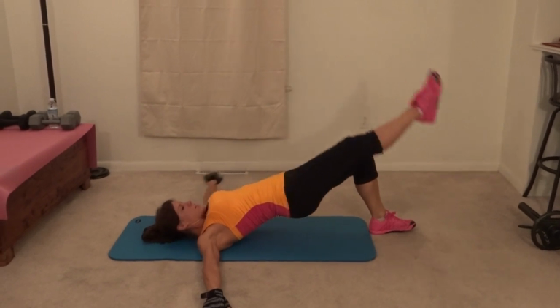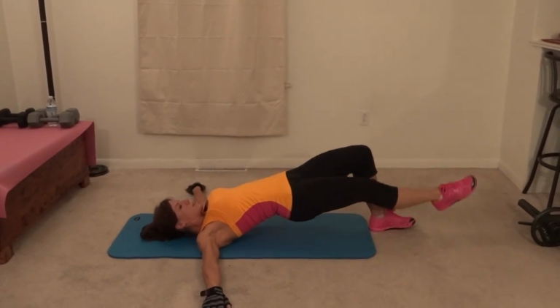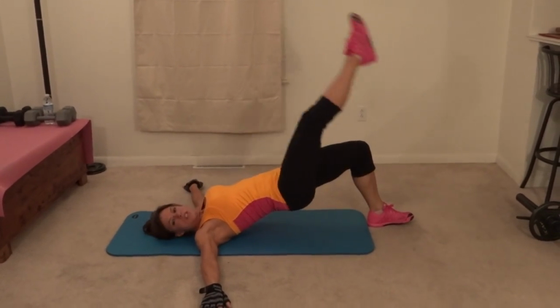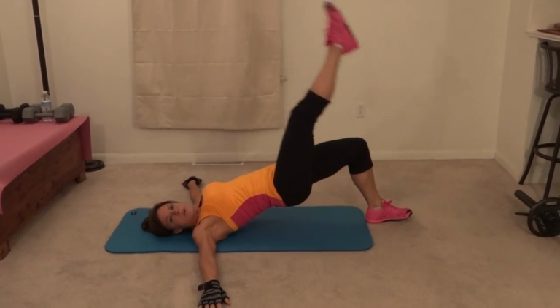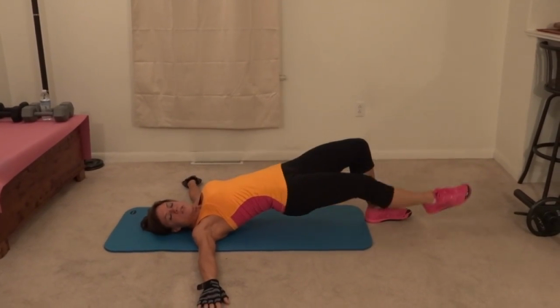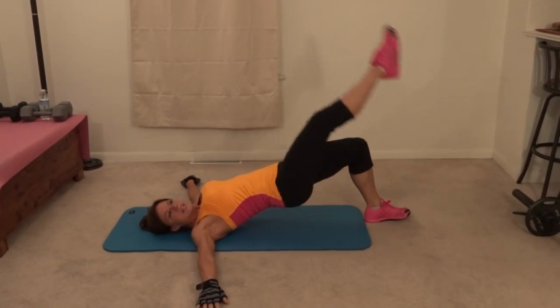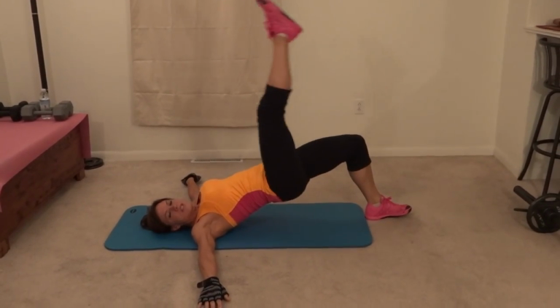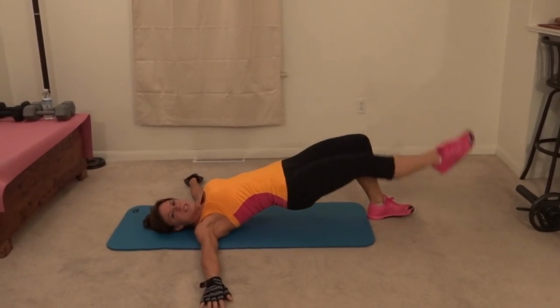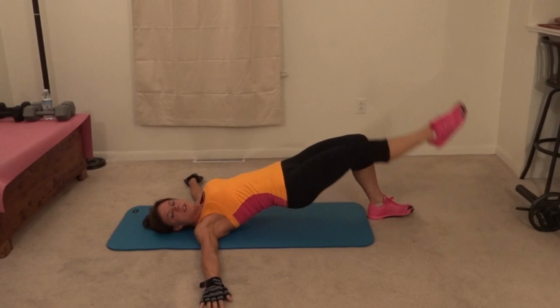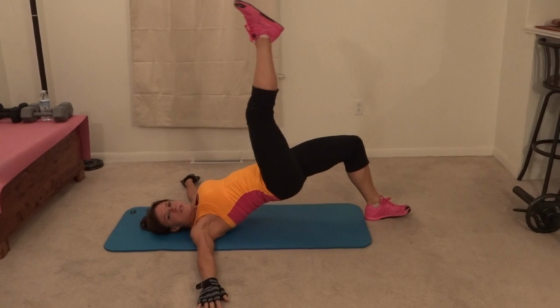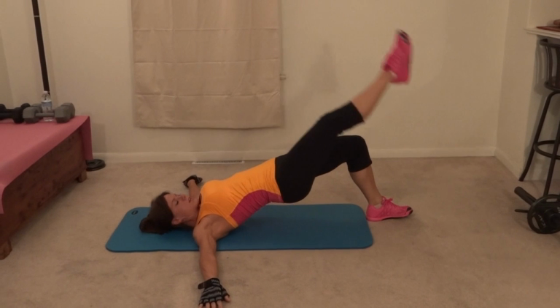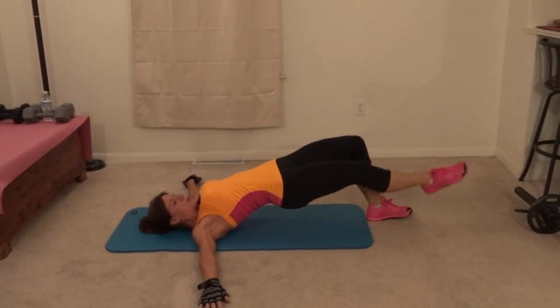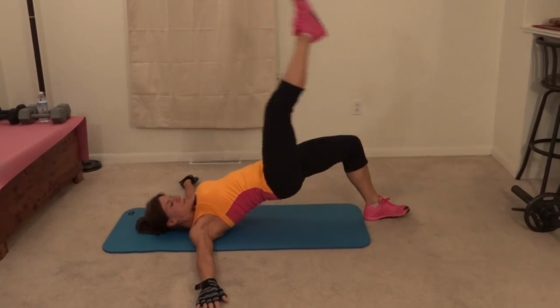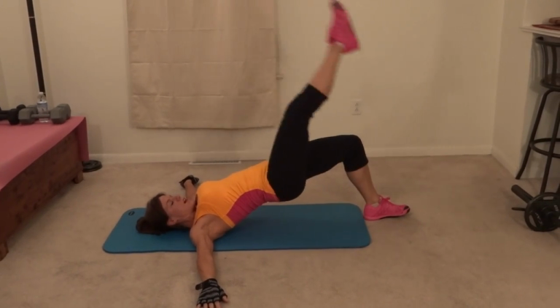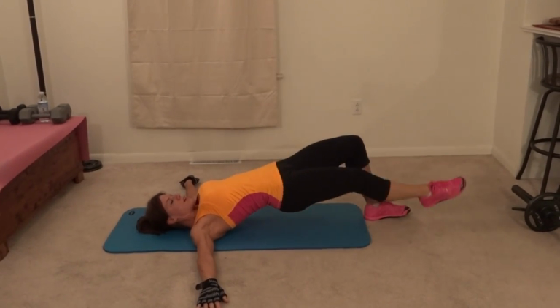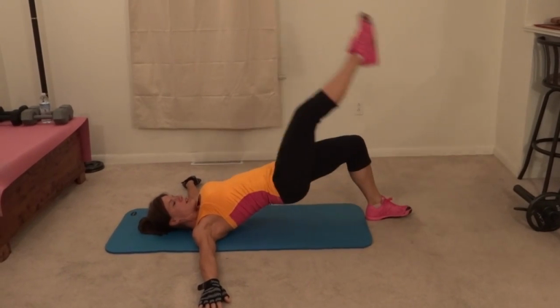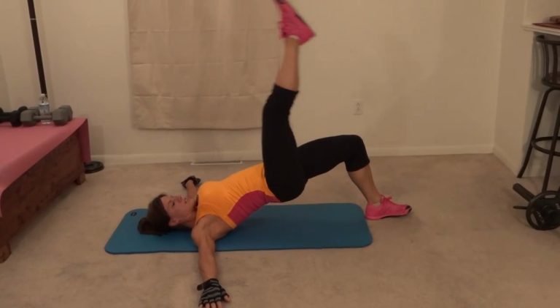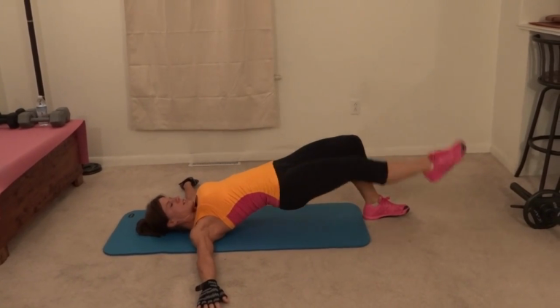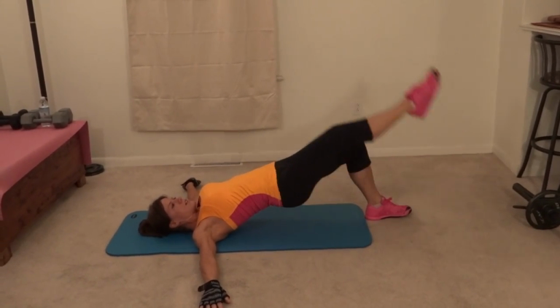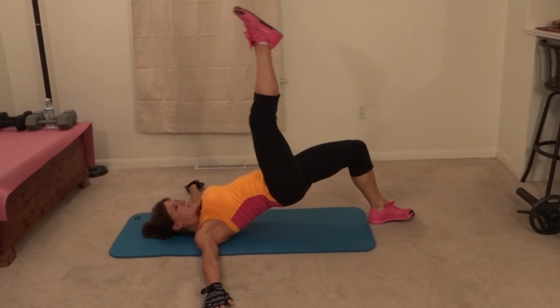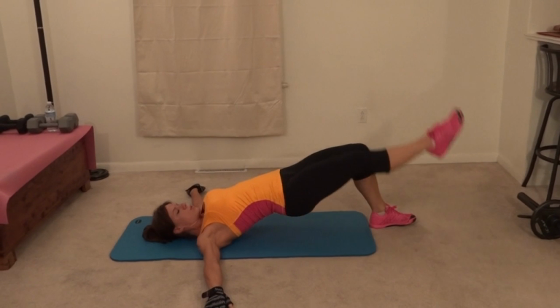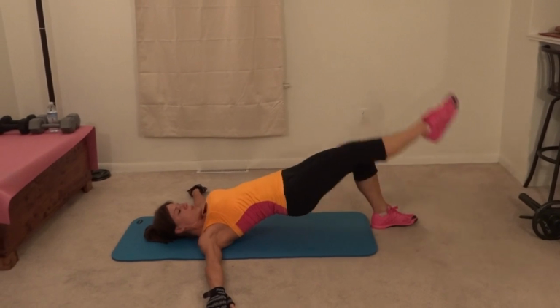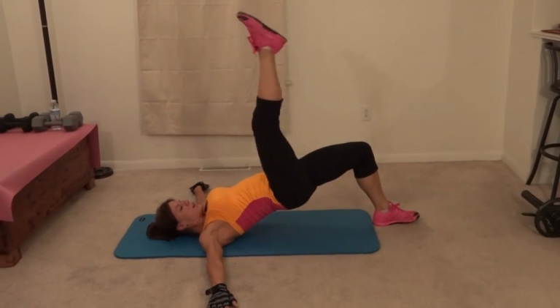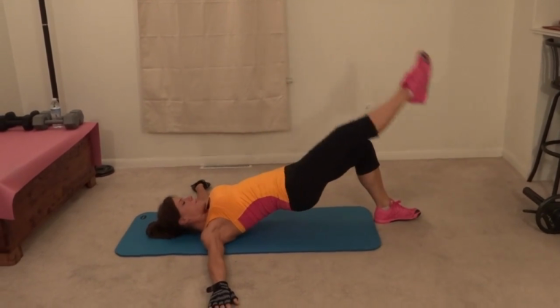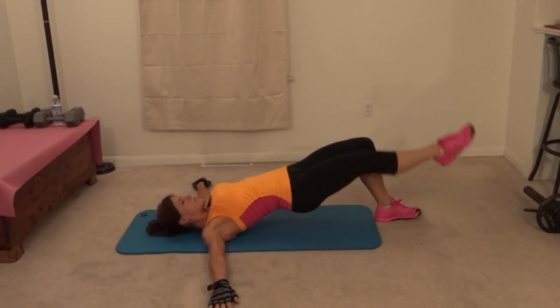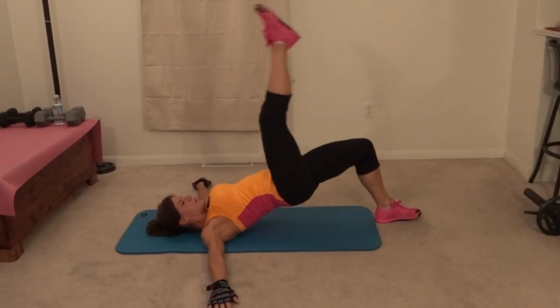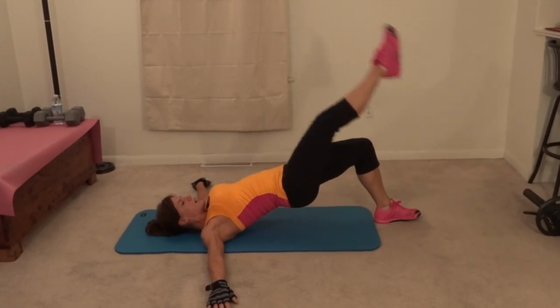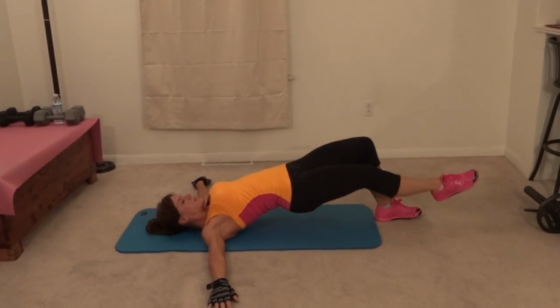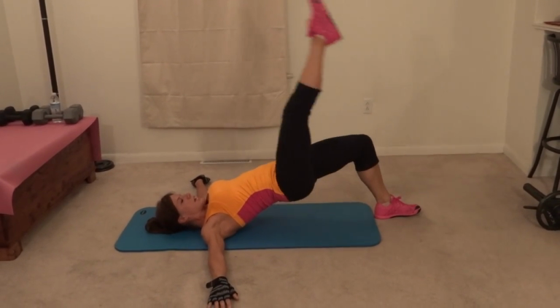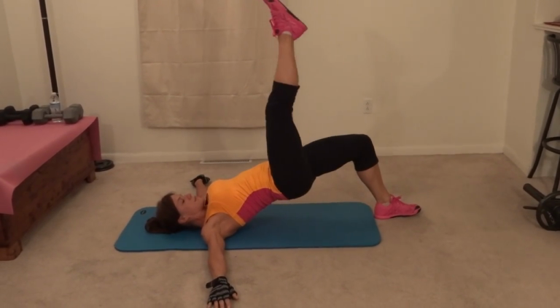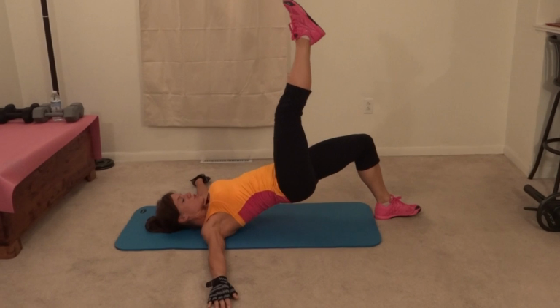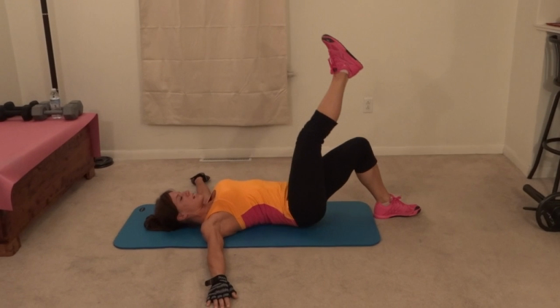One, two. This exercise has three parts. Four — keep those hips high — five, six, seven, eight, nine, ten. Keep it up and drop it down.